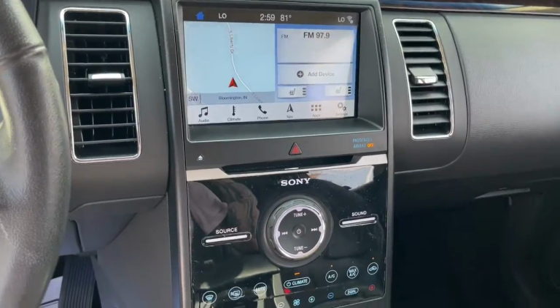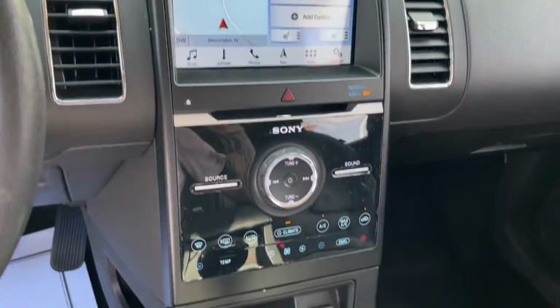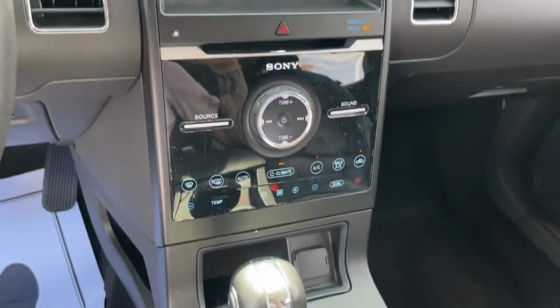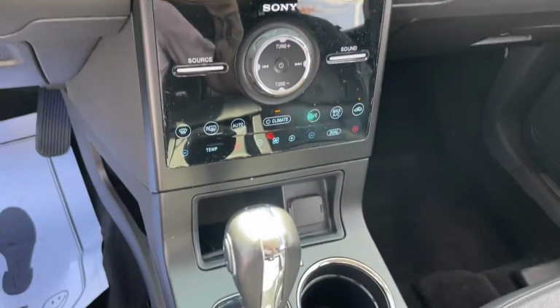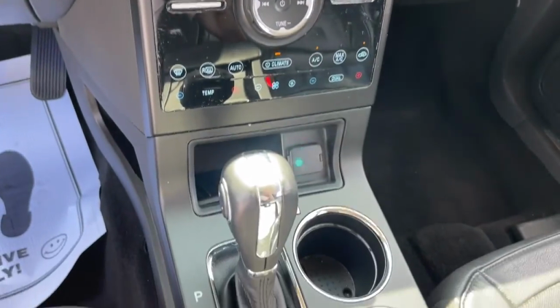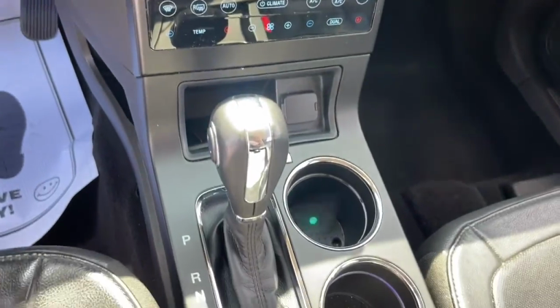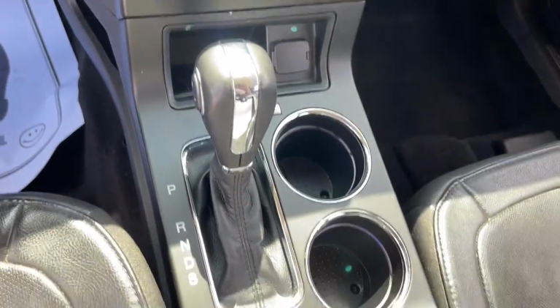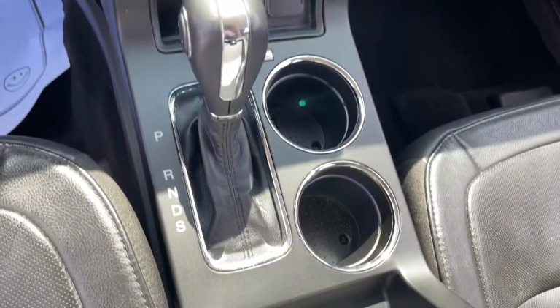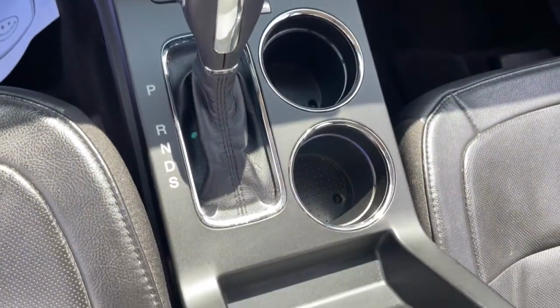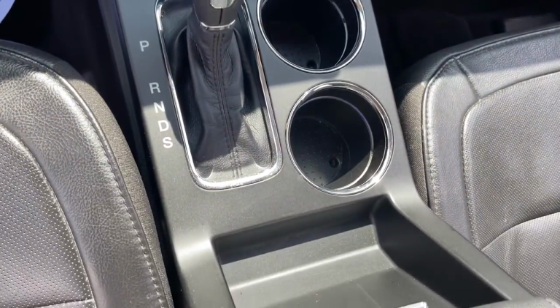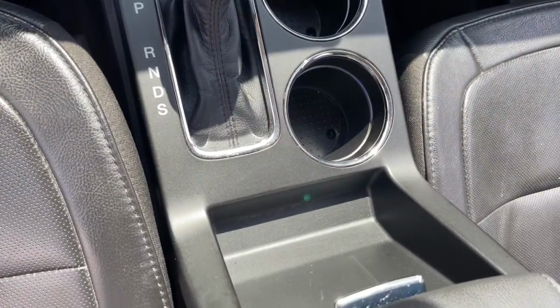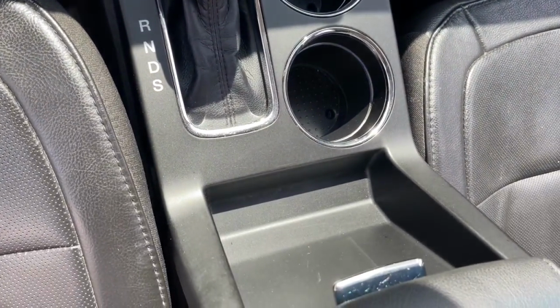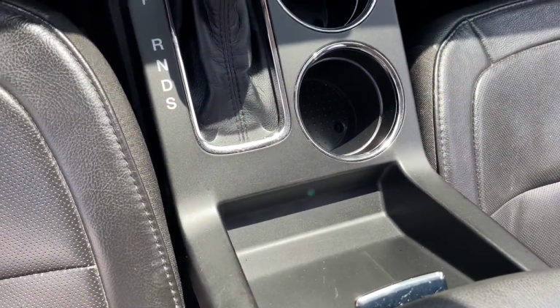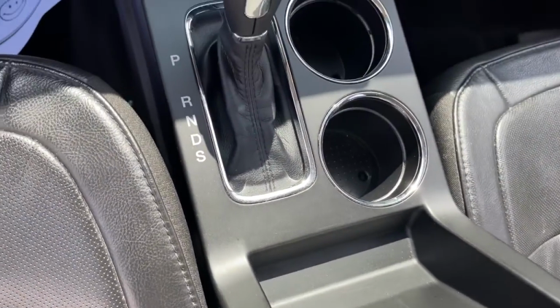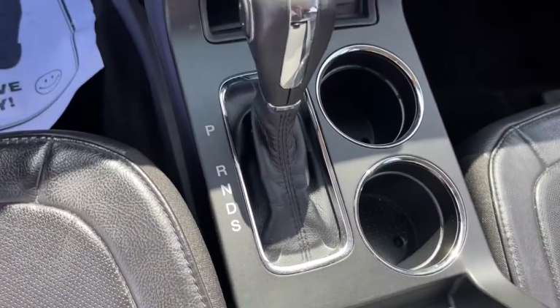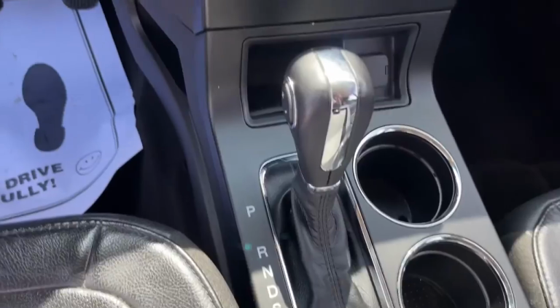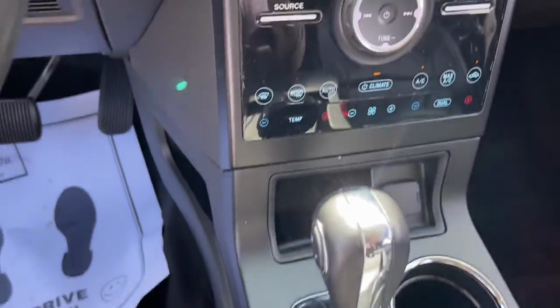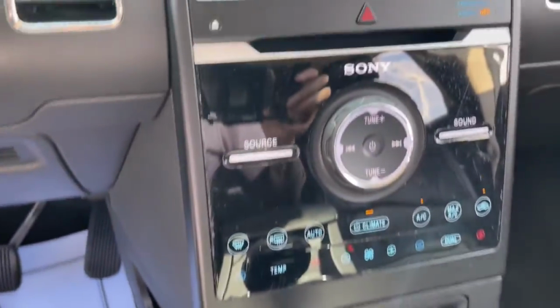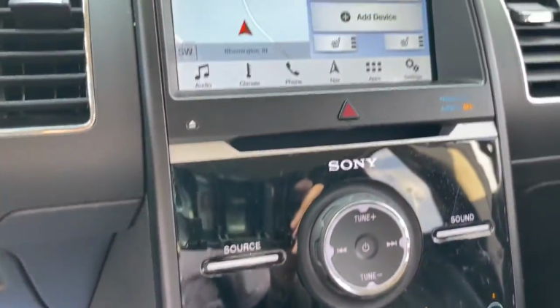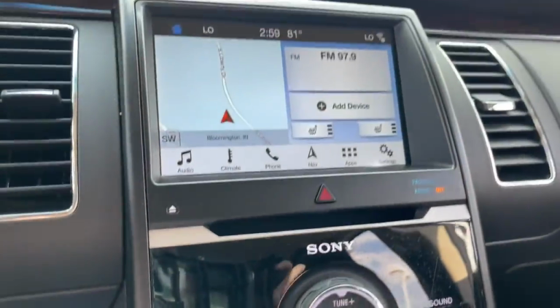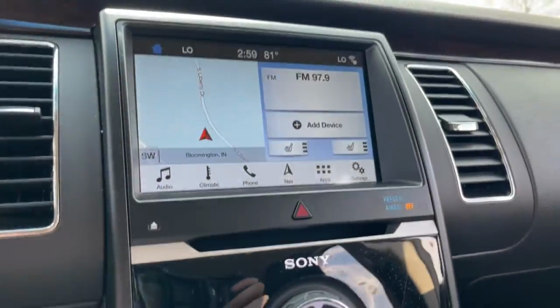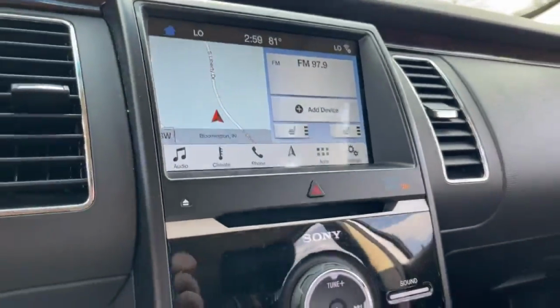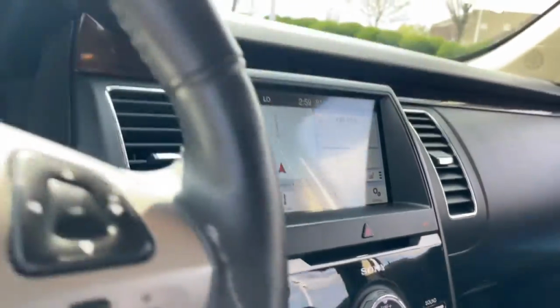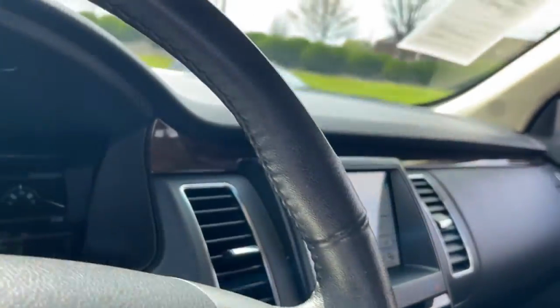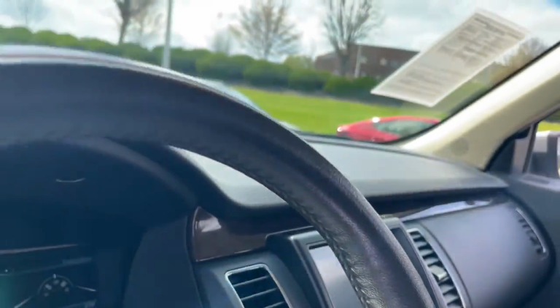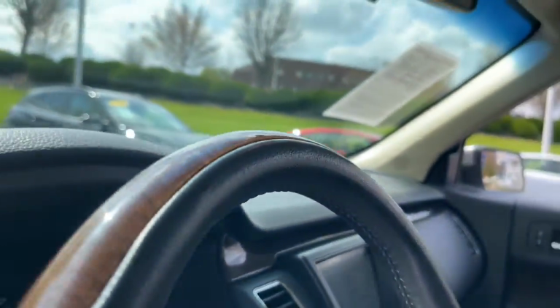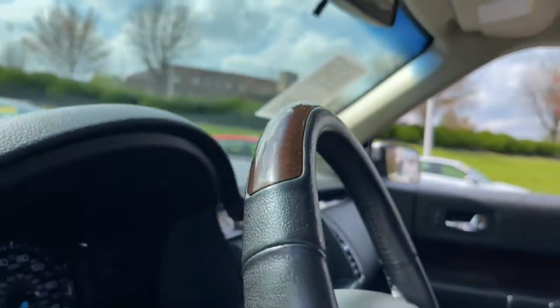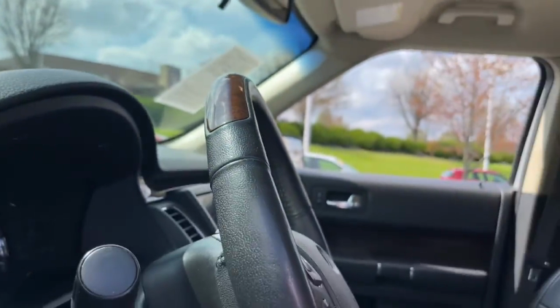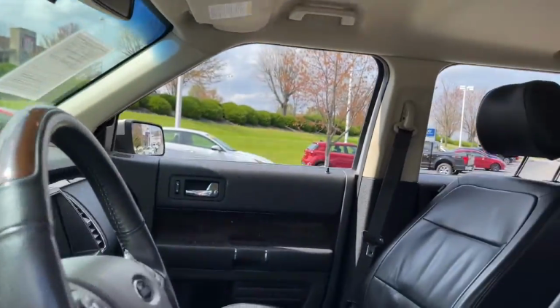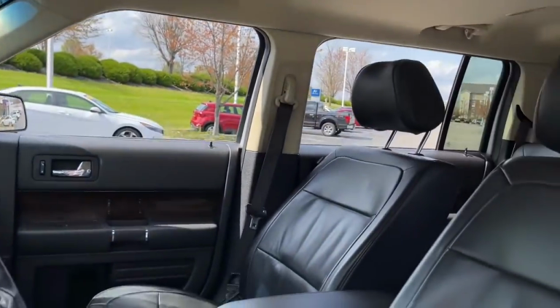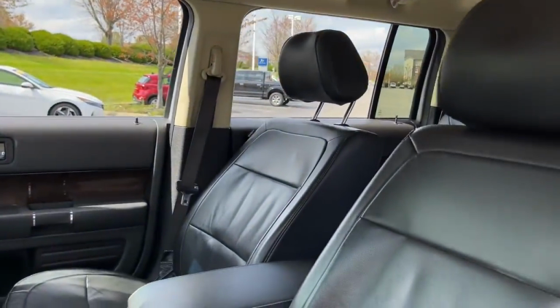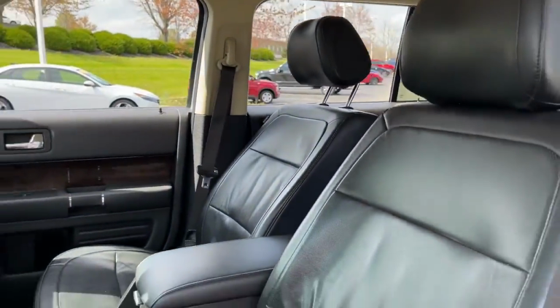Get into the Flex and give your family the gift of space, comfort and convenience. Come in for a fun and easy test drive. Our team will make it the best part of your day.